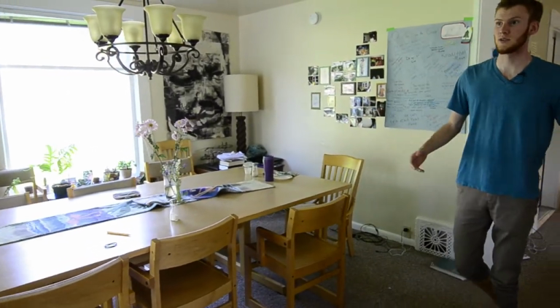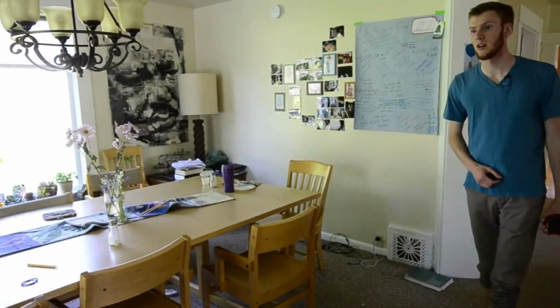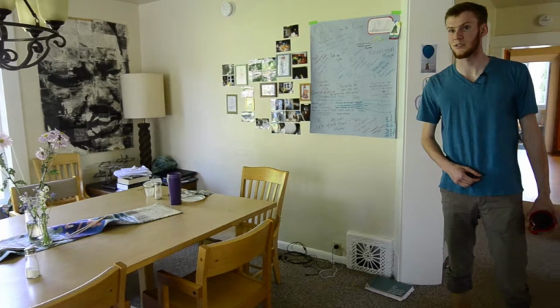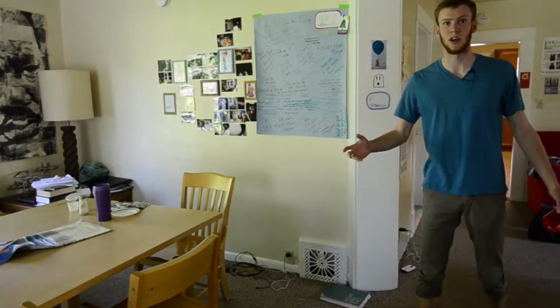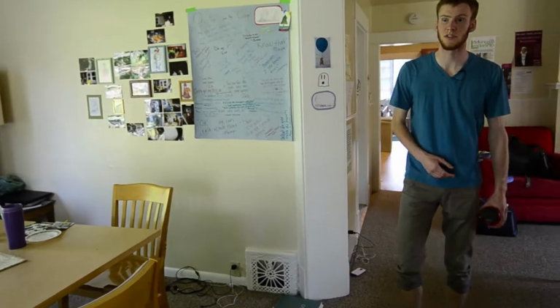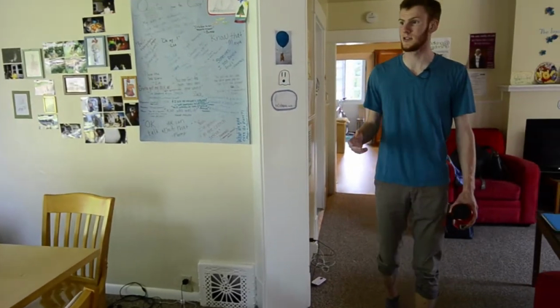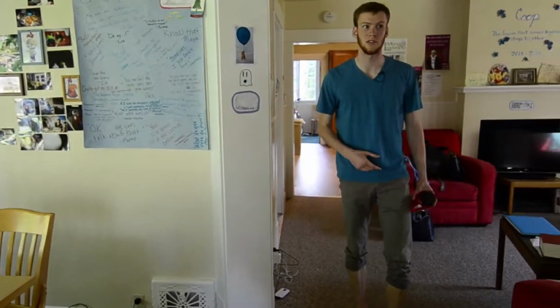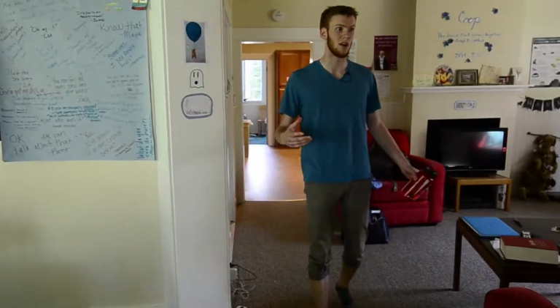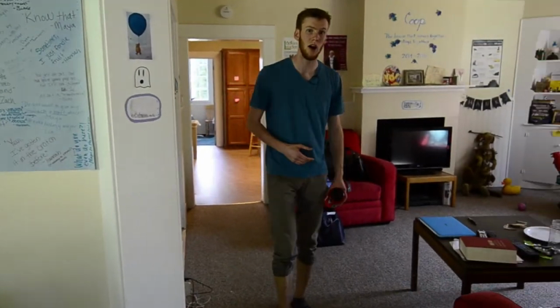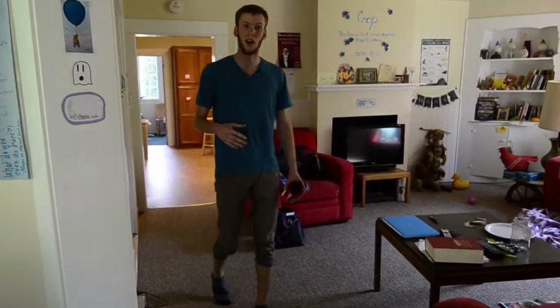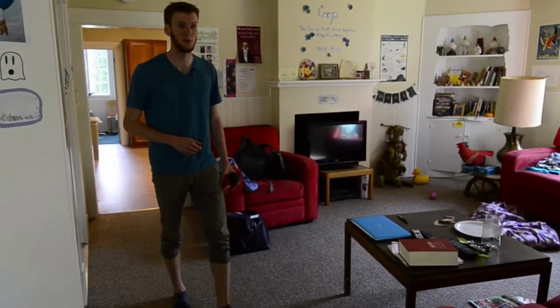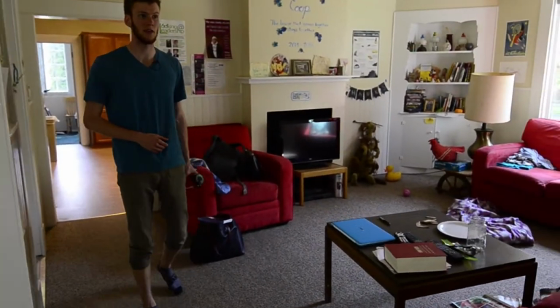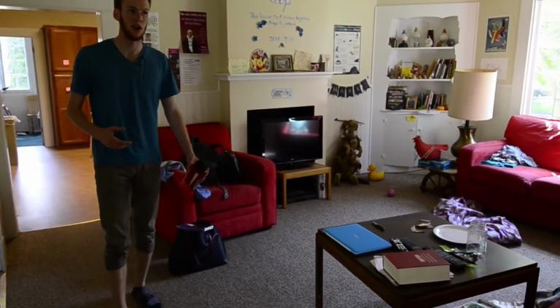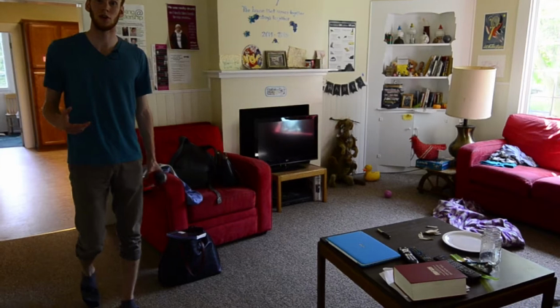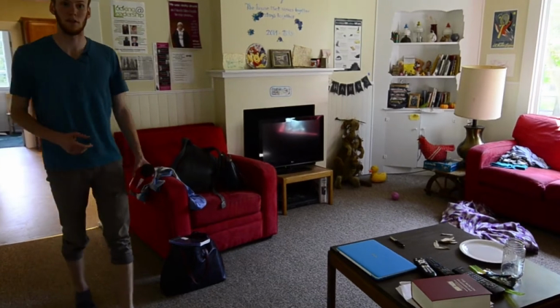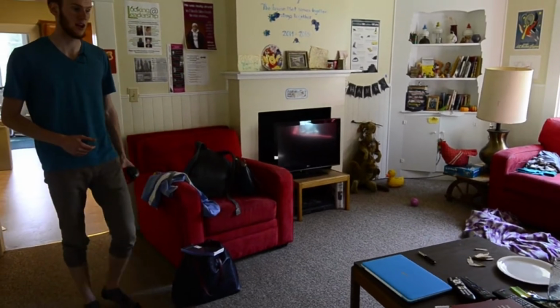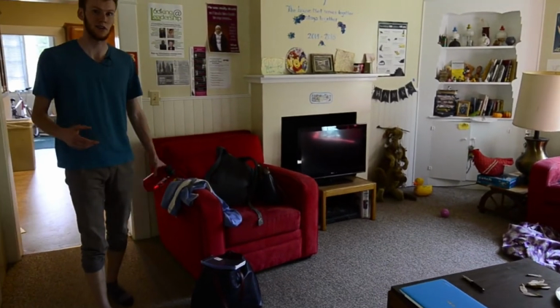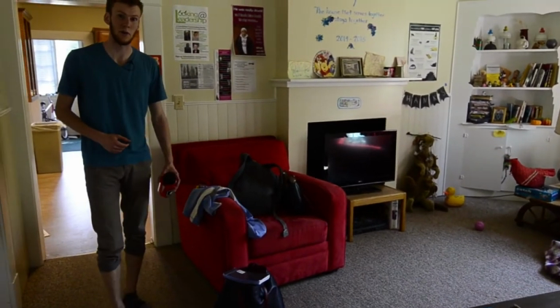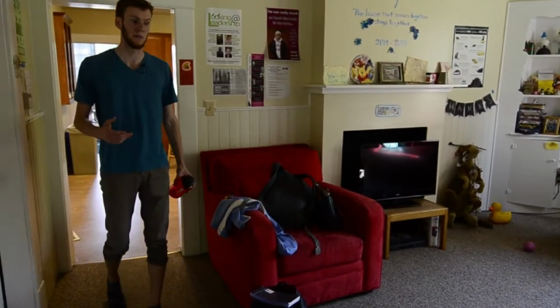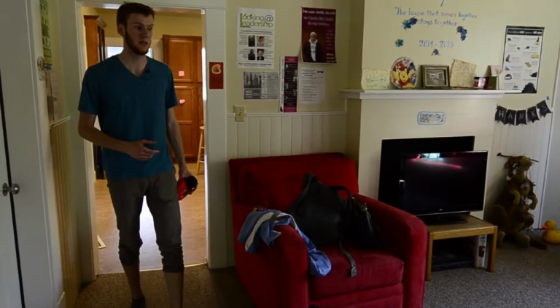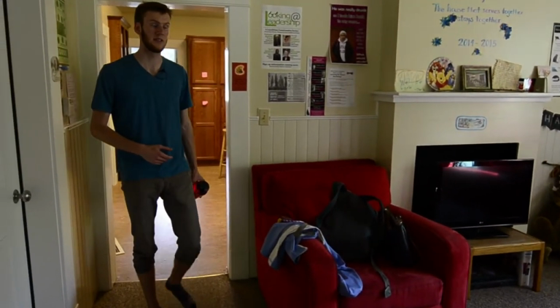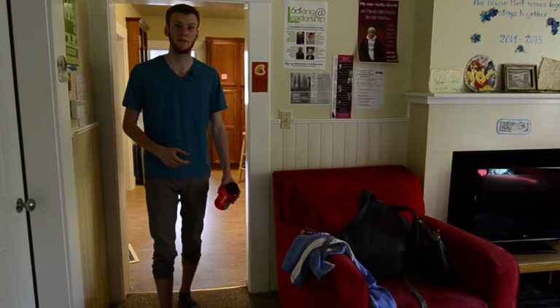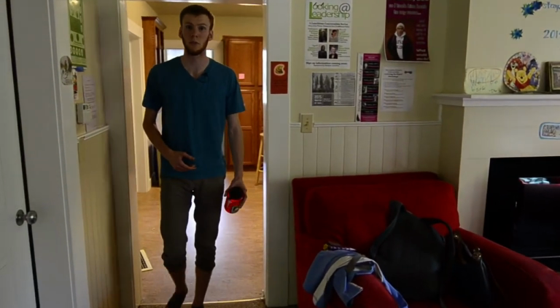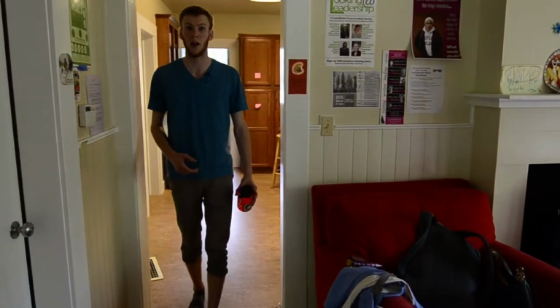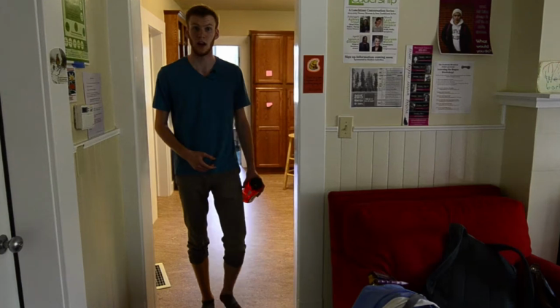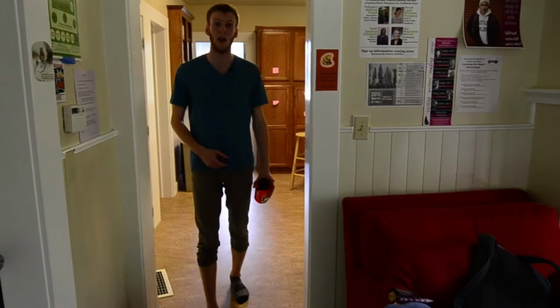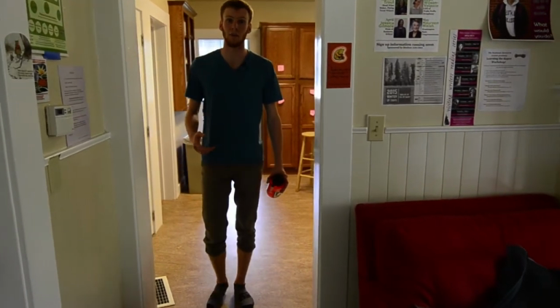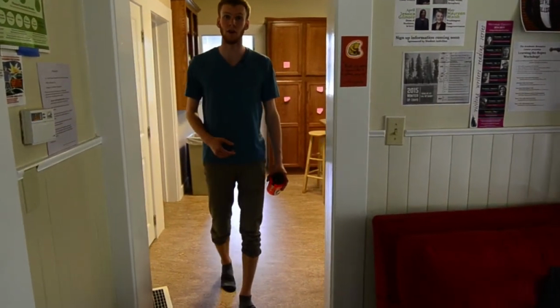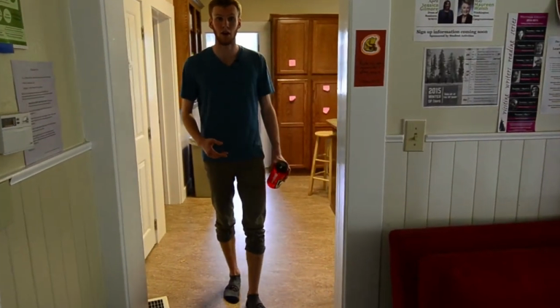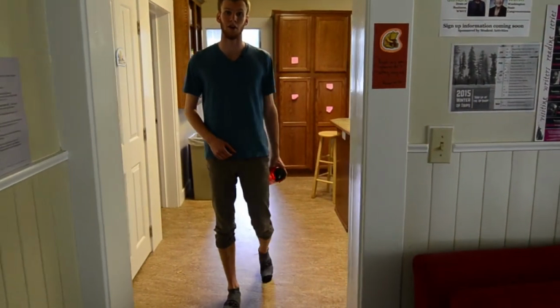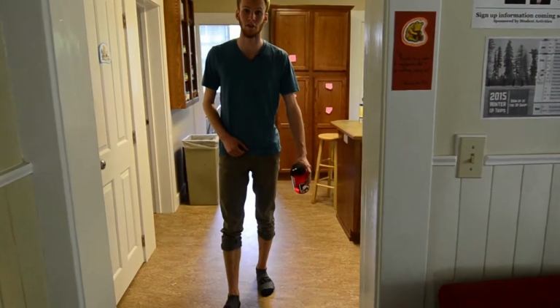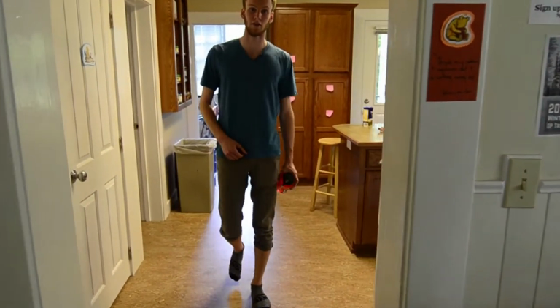Students in all interest houses share communal space and chores in their house. In this house specifically, they usually cook a lot of their meals together because they're not on a meal plan. They've also raised money for the Blue Mountain Action Council and will be screening a documentary on community service next week.